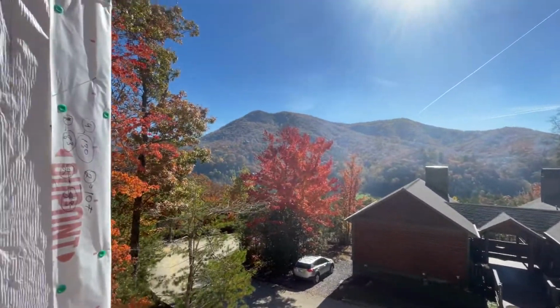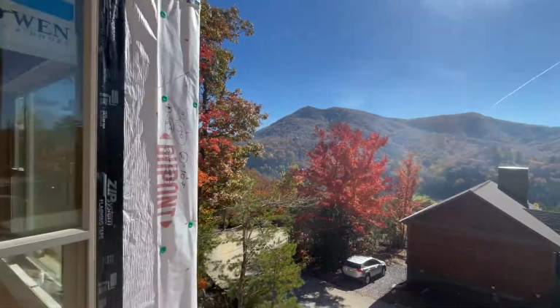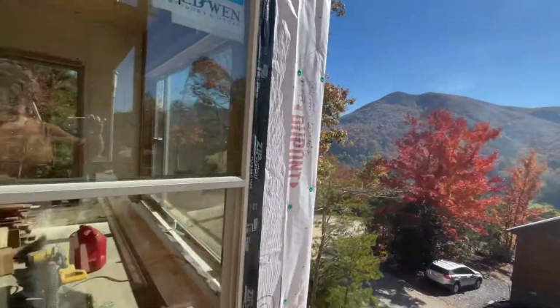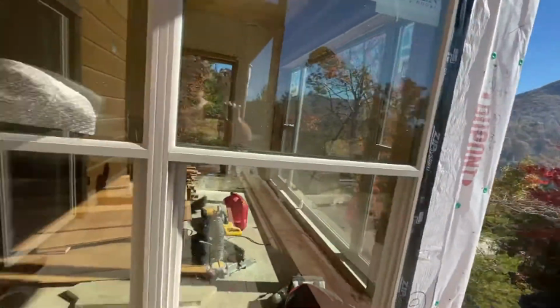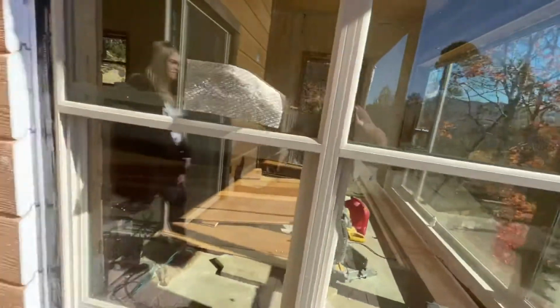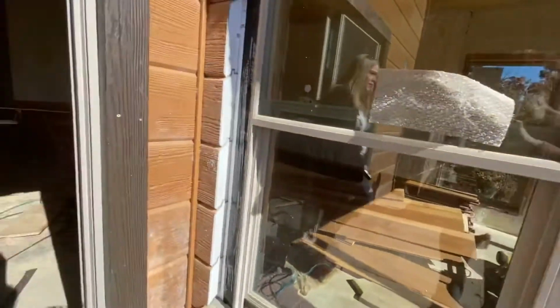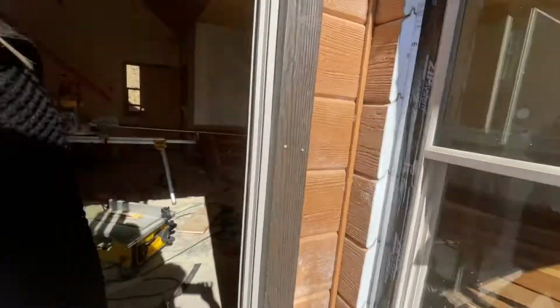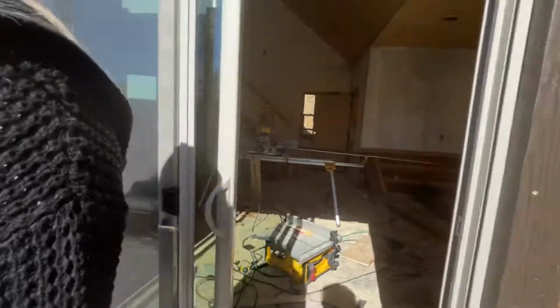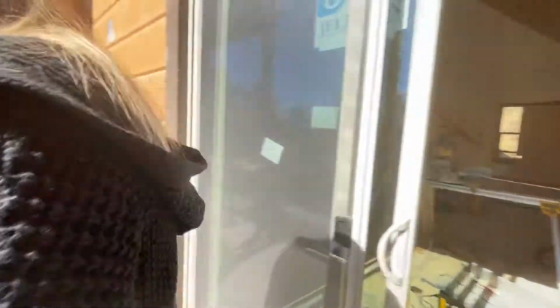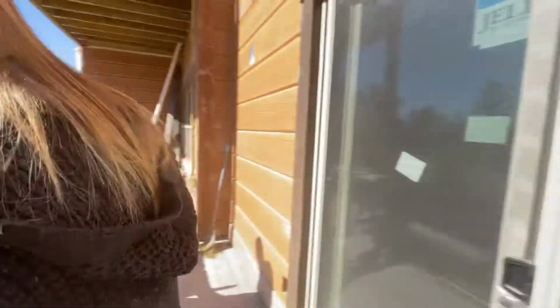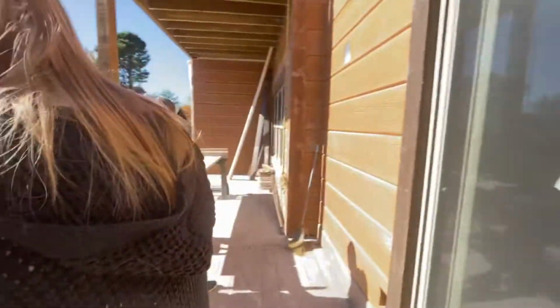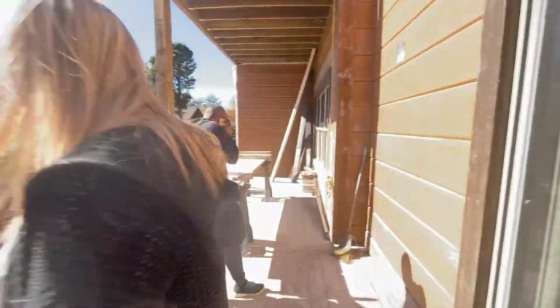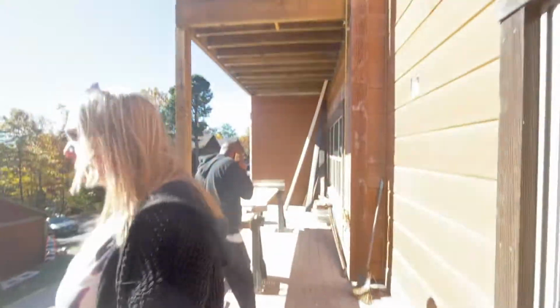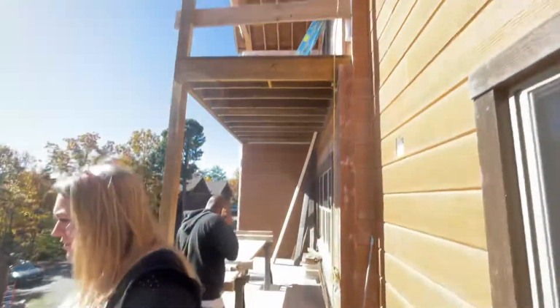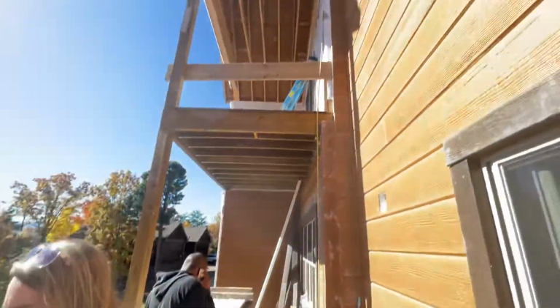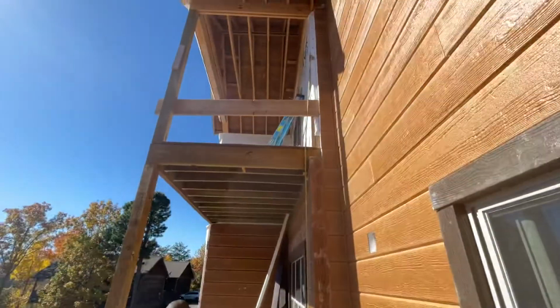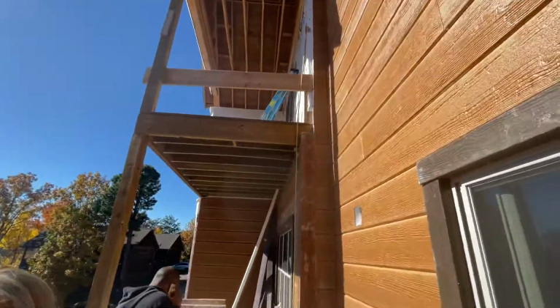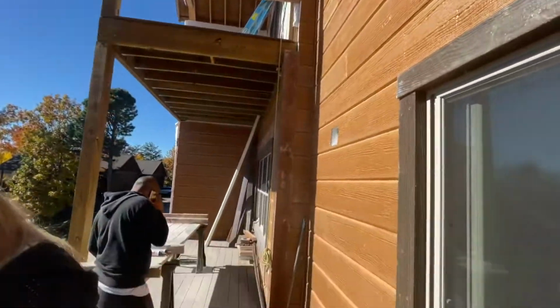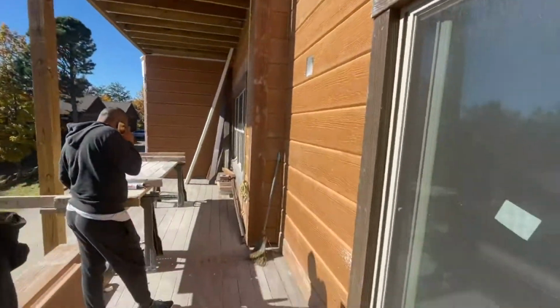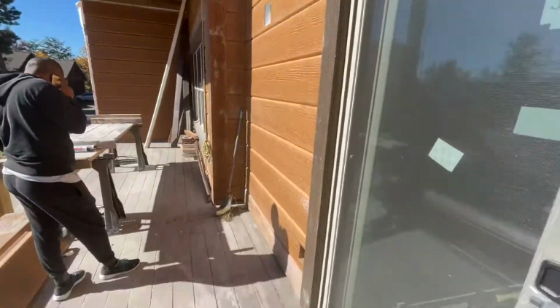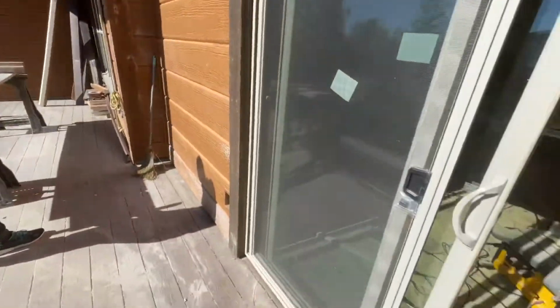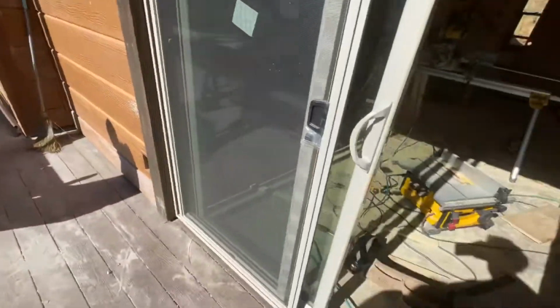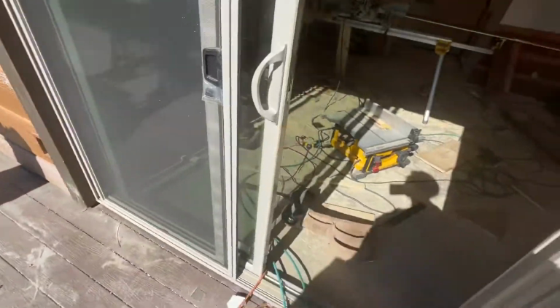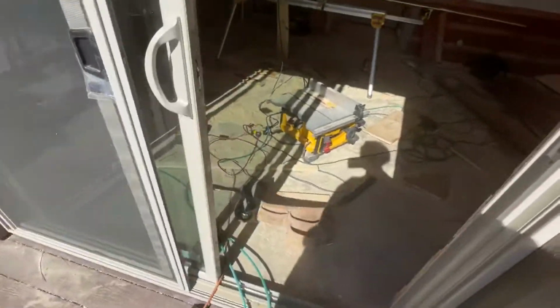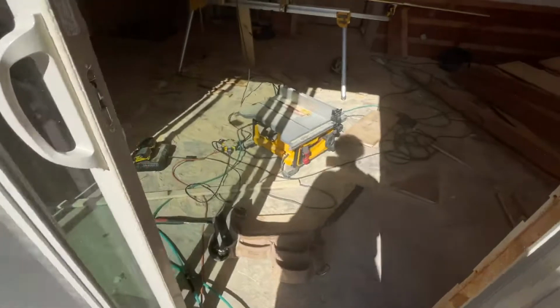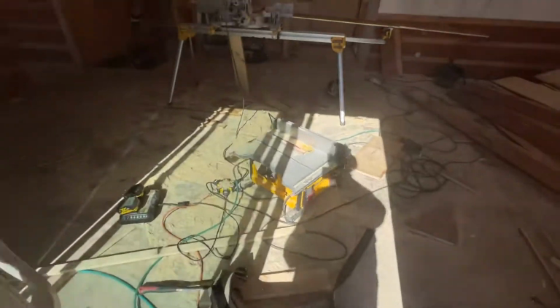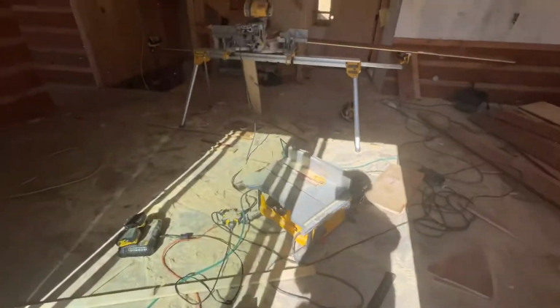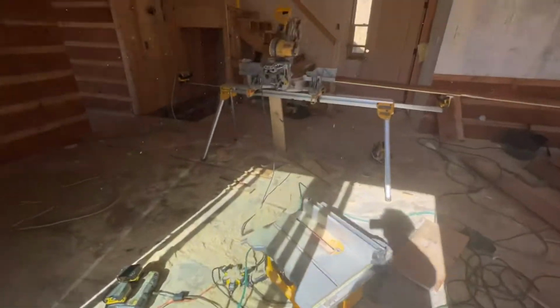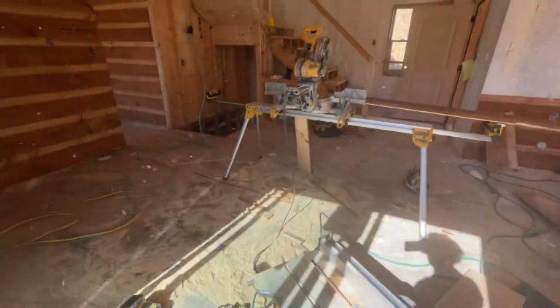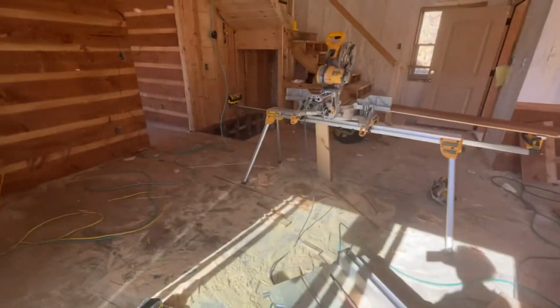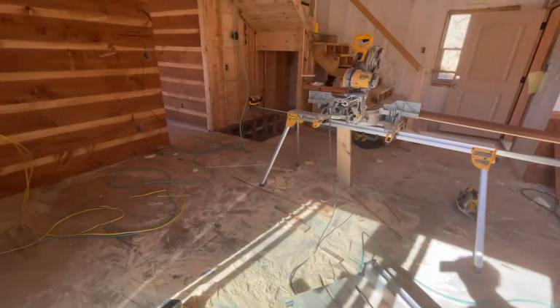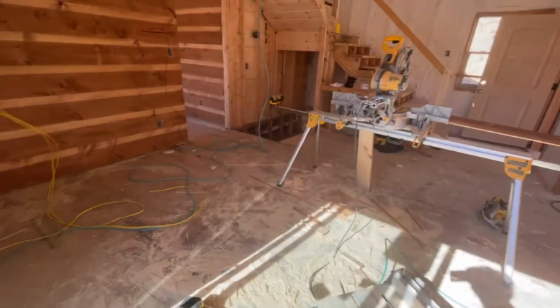You have a nice cabin here. This is a good view. Nice big deck. Glad I wore these shoes.